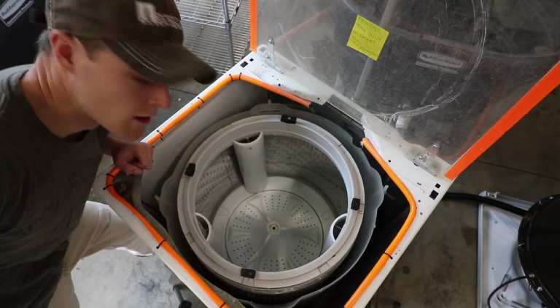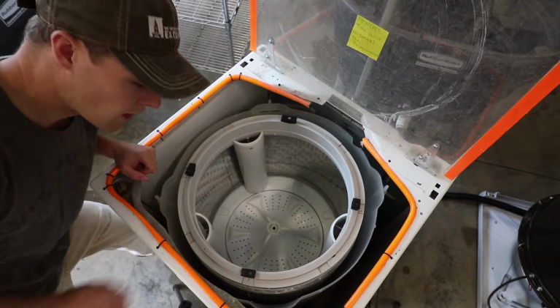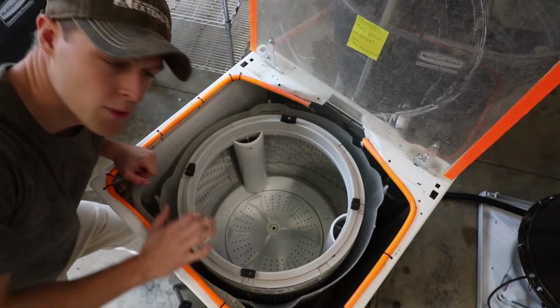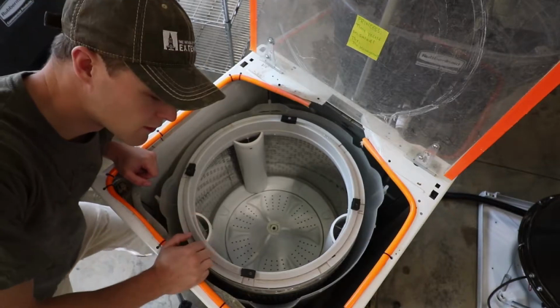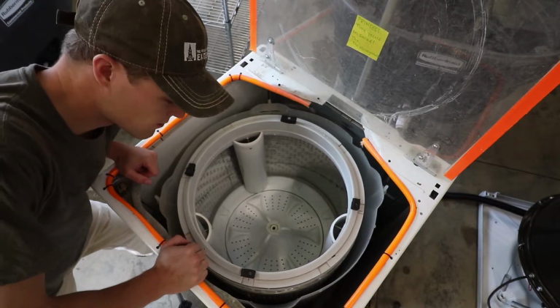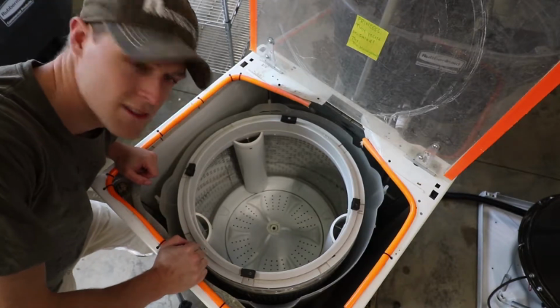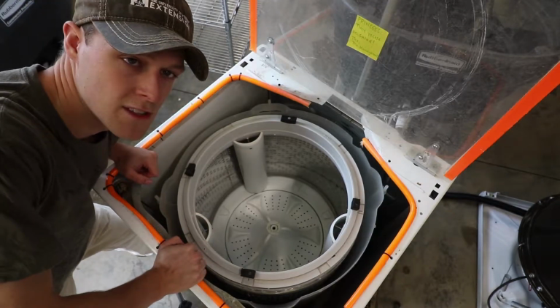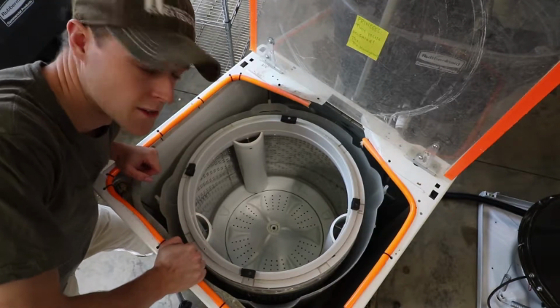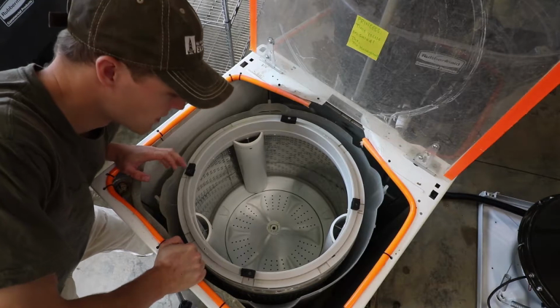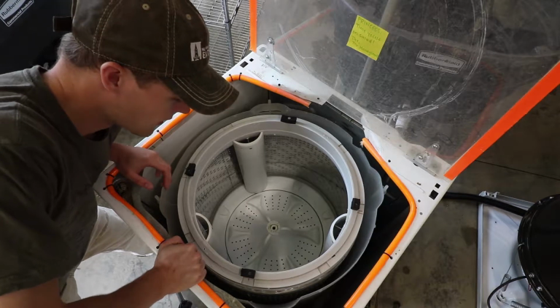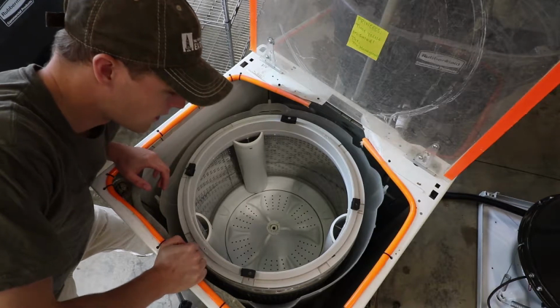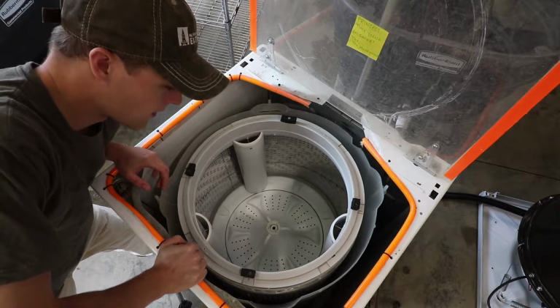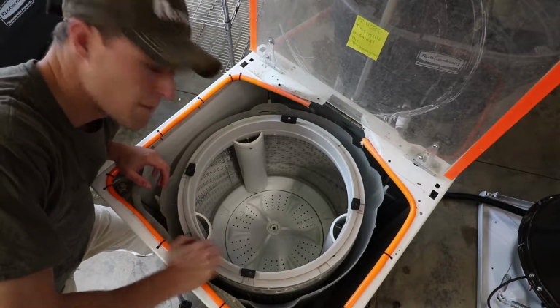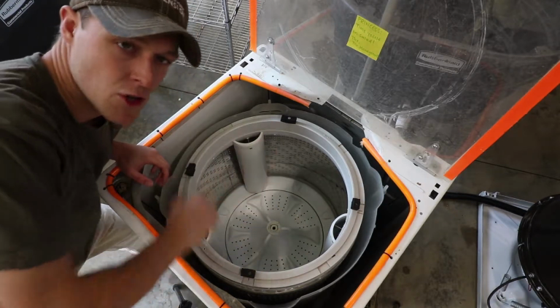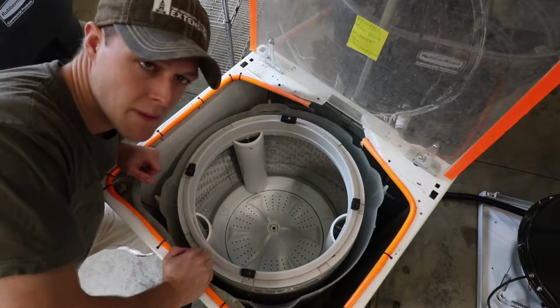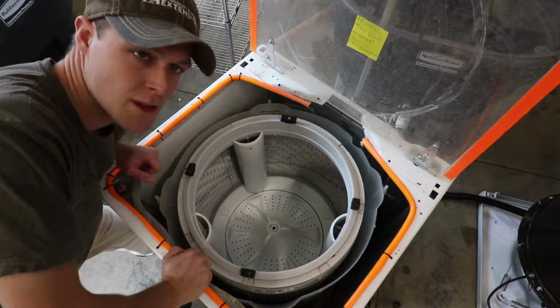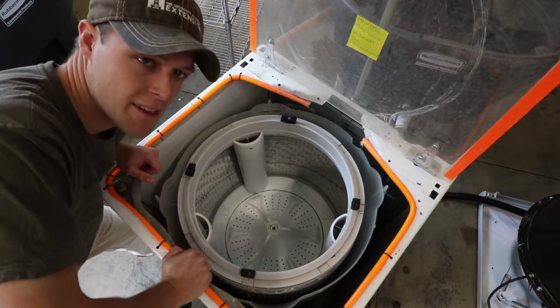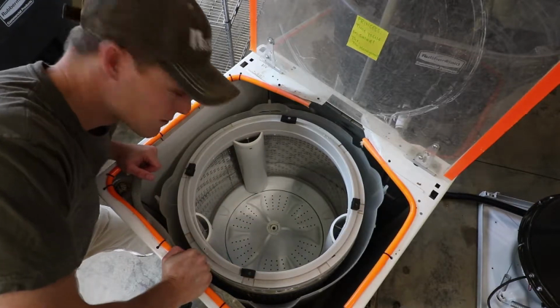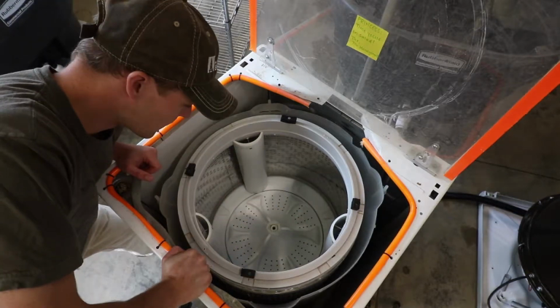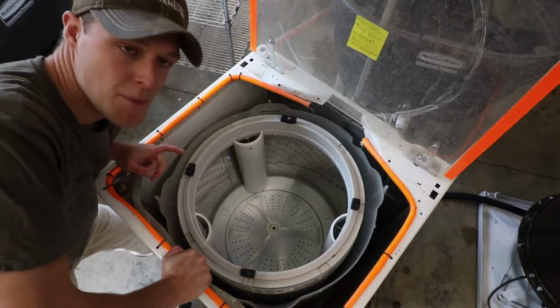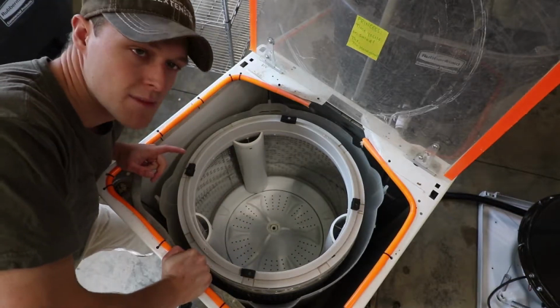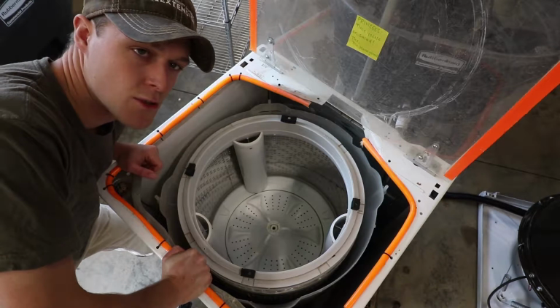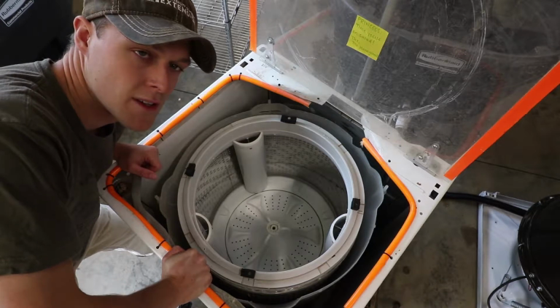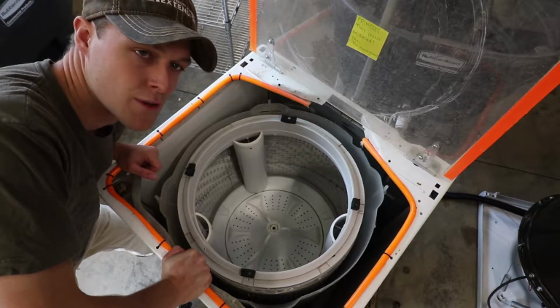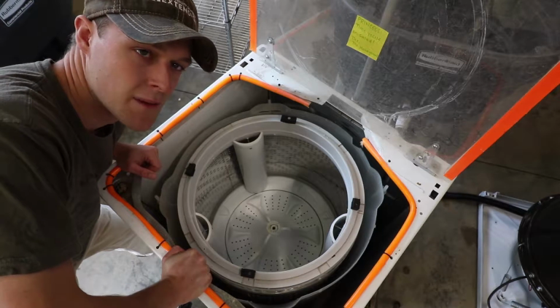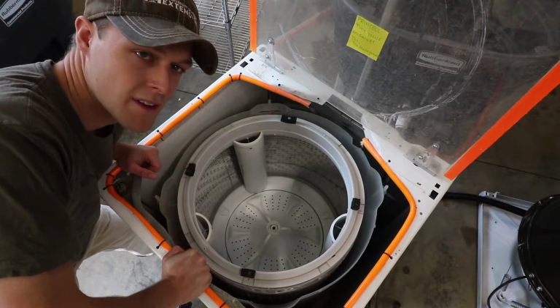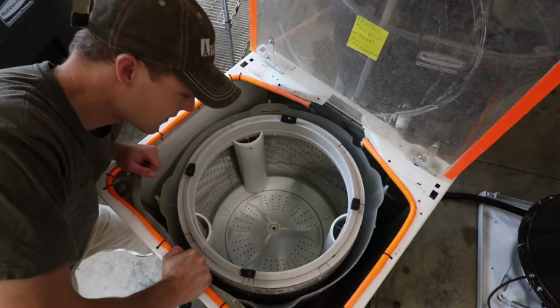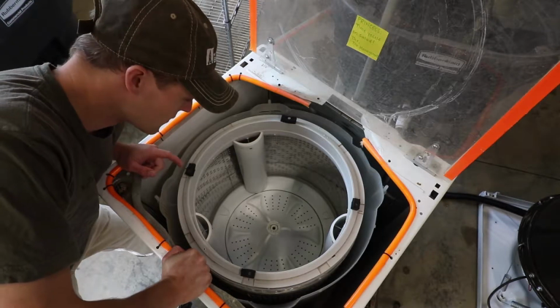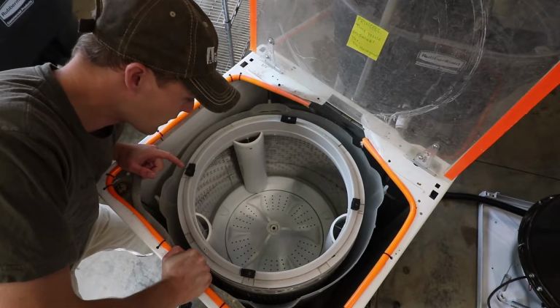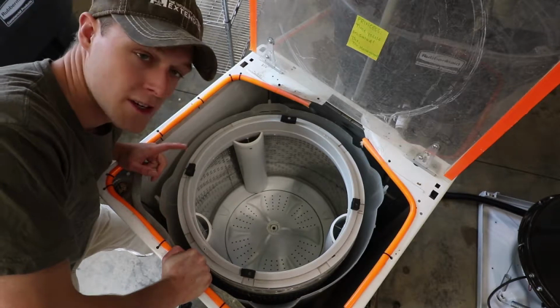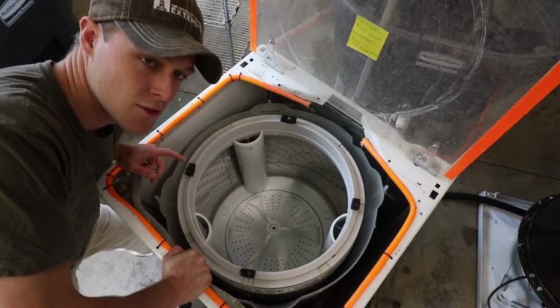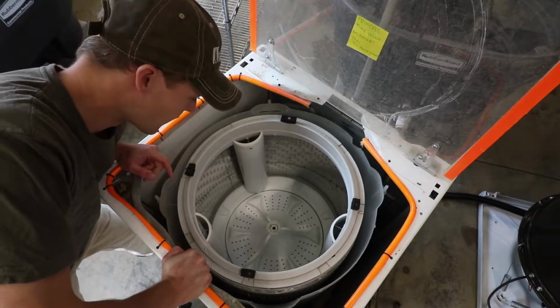A lot of people are using washing machines as green spinners, and a common retrofit might look something like this. There are a couple of tips to really improve the cleanability of this thing, so I'm going to show those to you now.